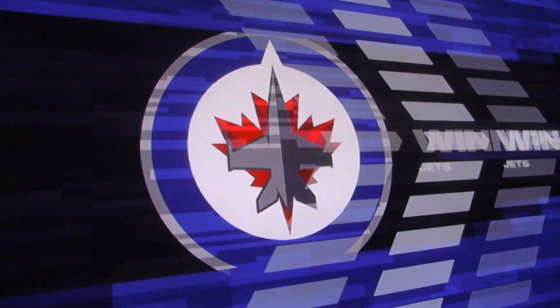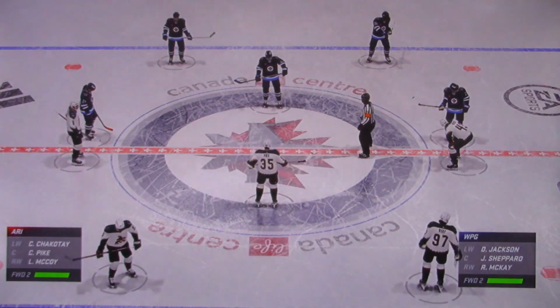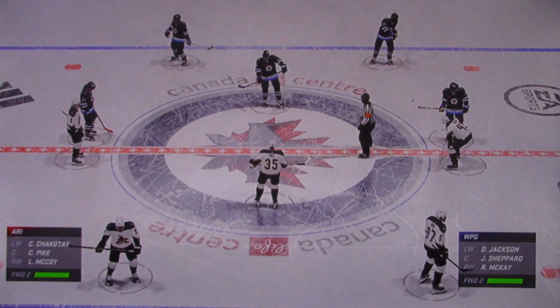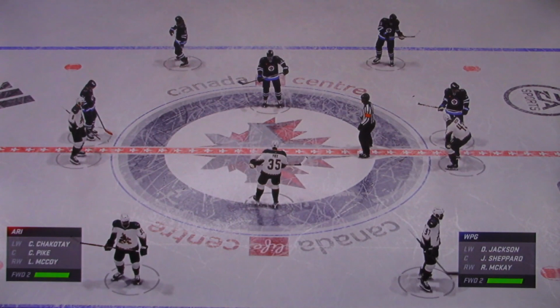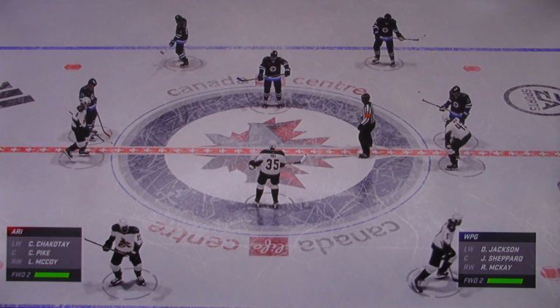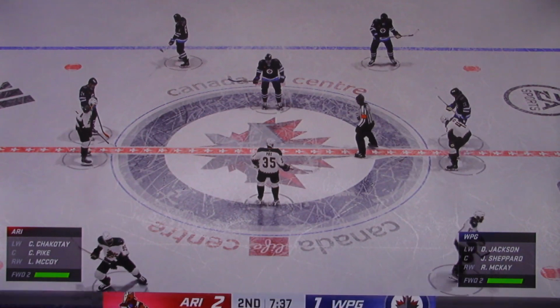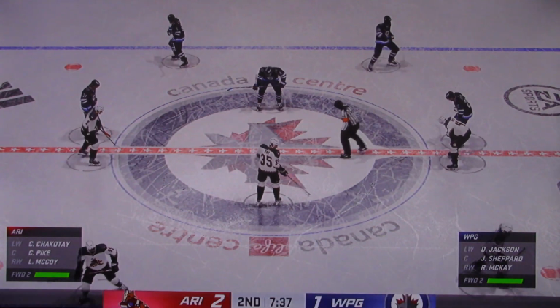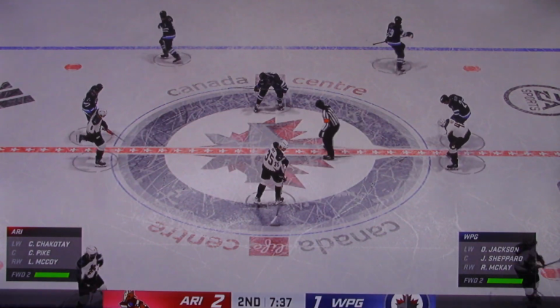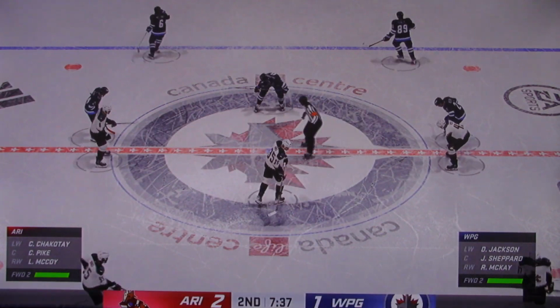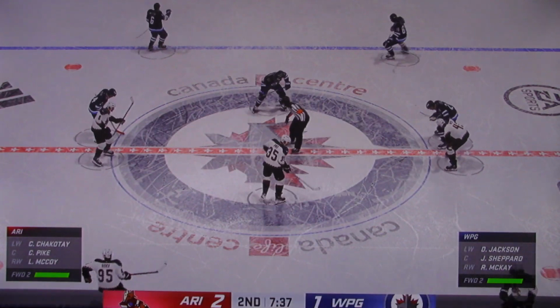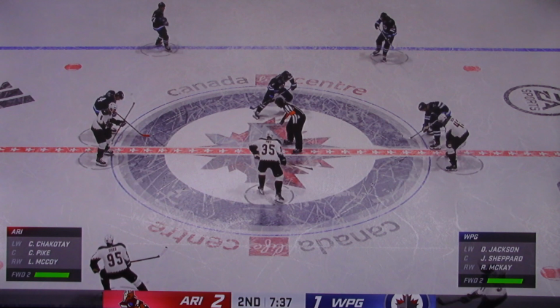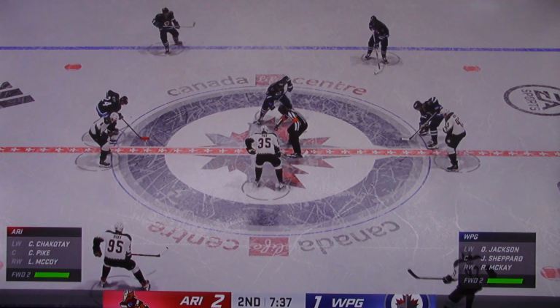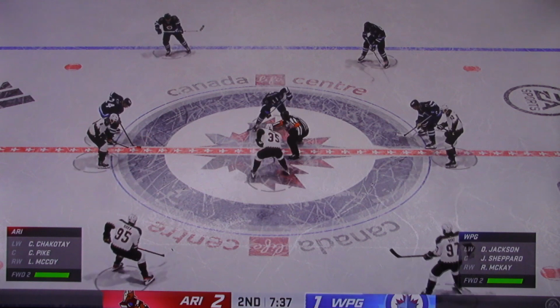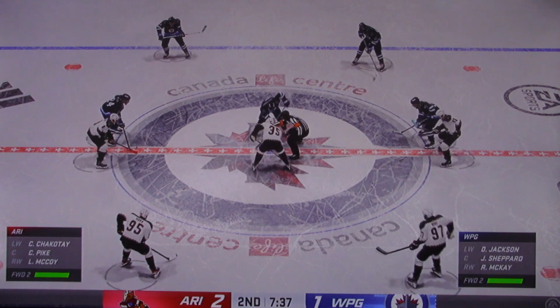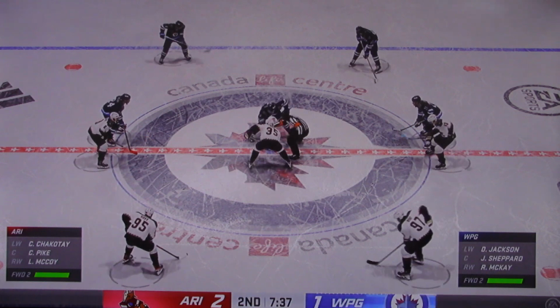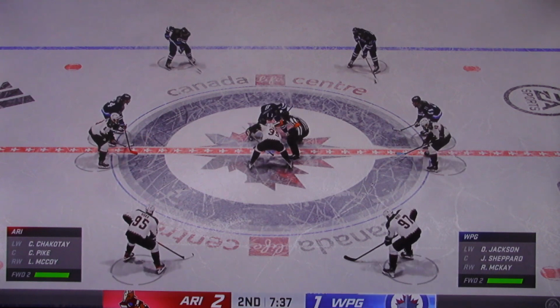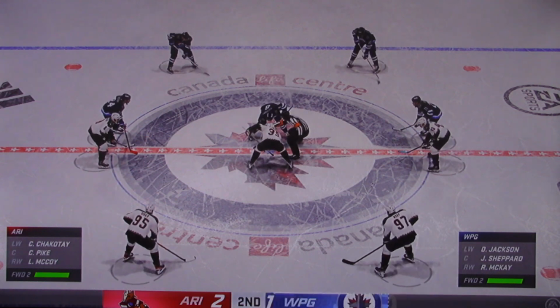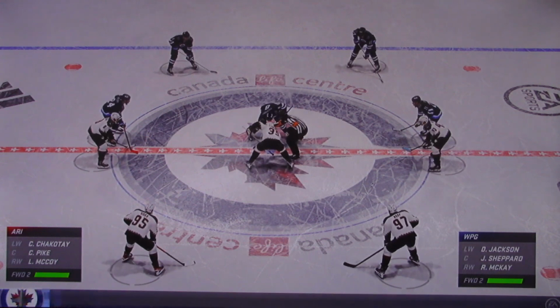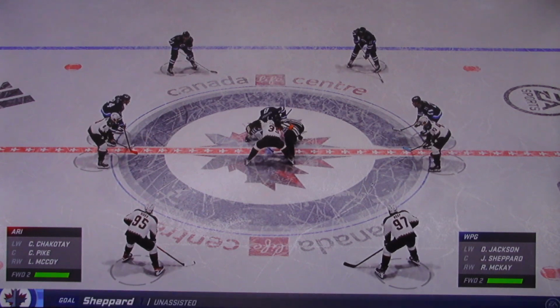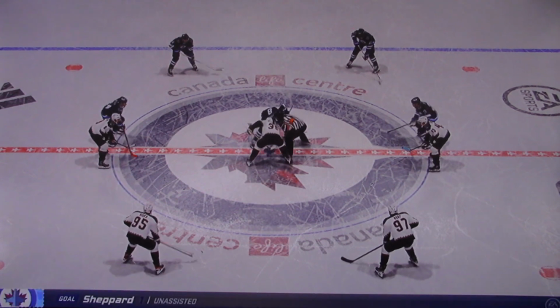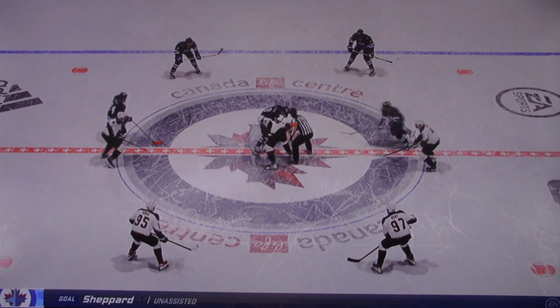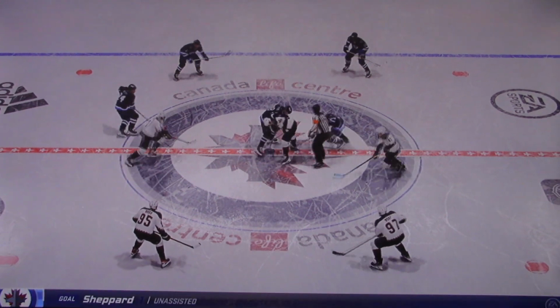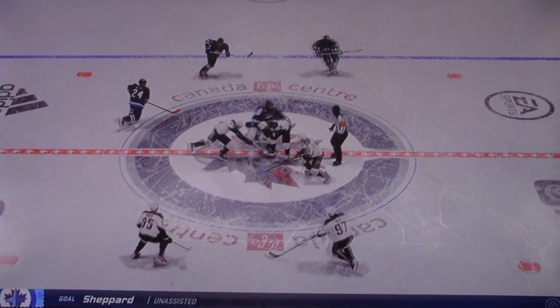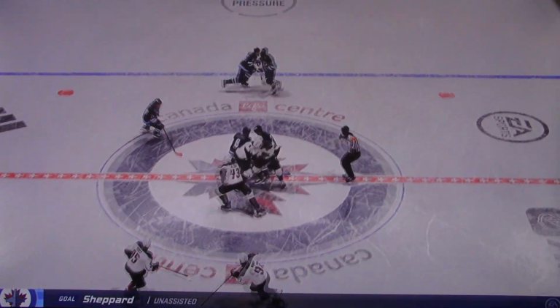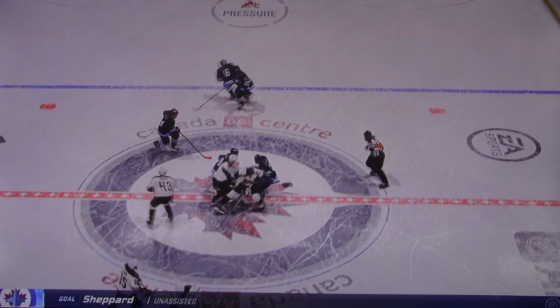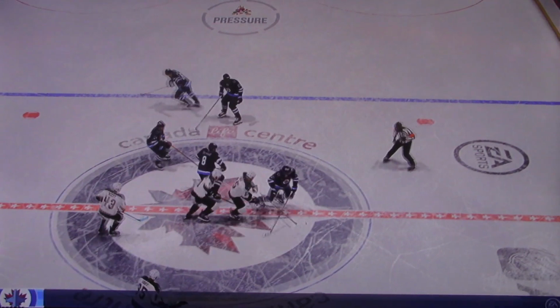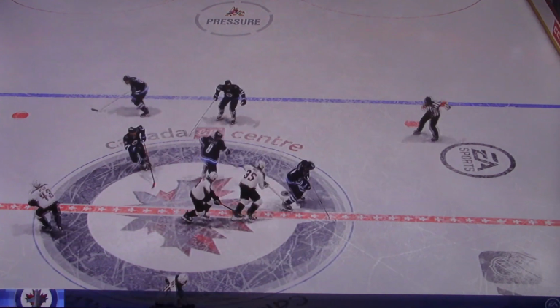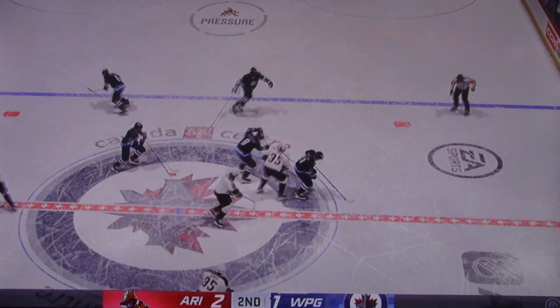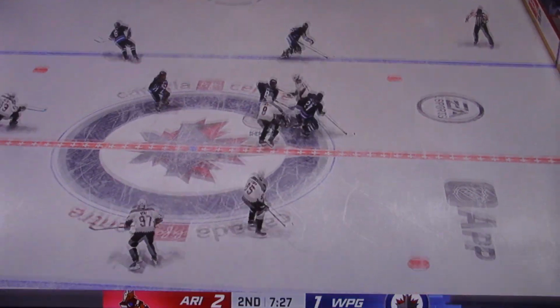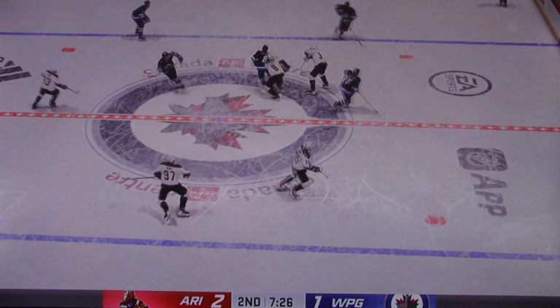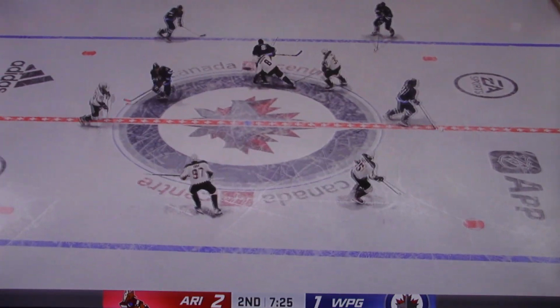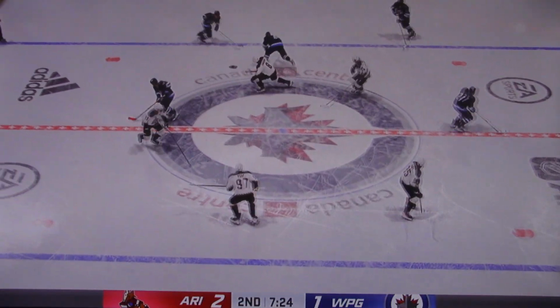Winnipeg has suddenly made this a lot more intriguing here in the second period. You can never take a game for granted in 60 minutes — it's only the second and they've got themselves within one. A lot of runway to go.